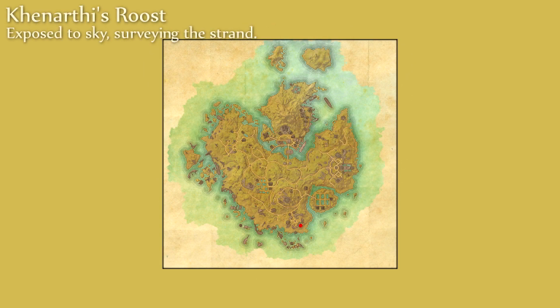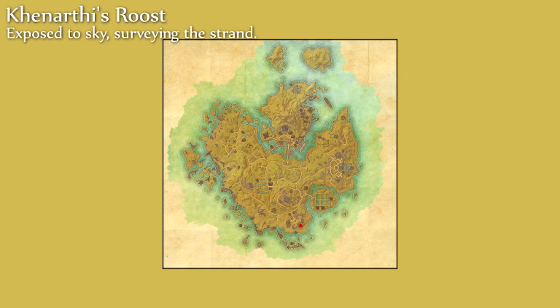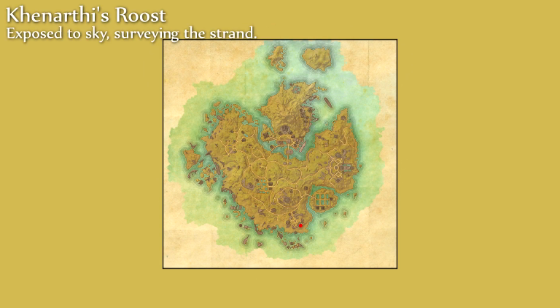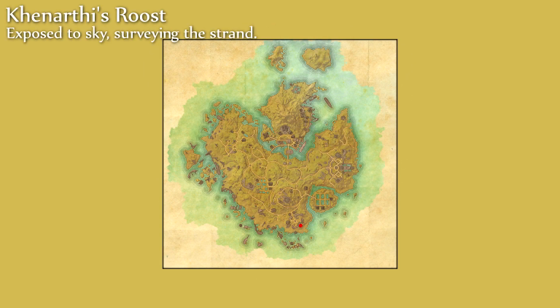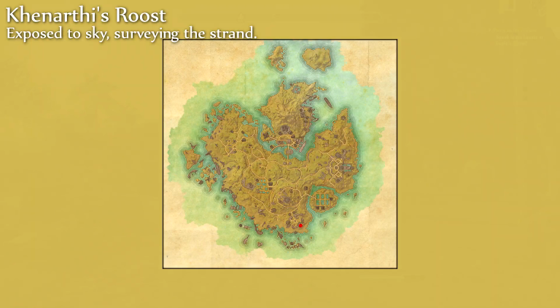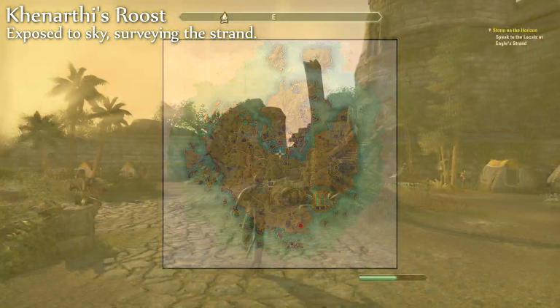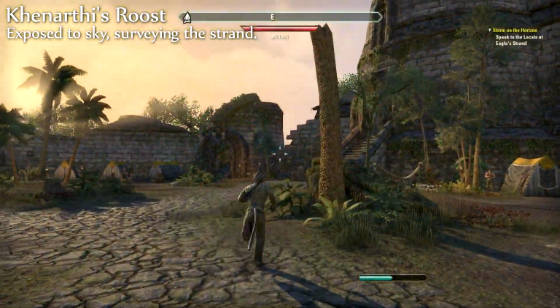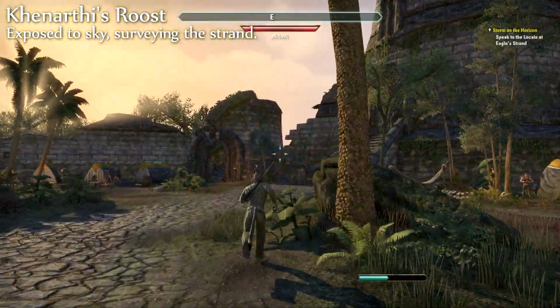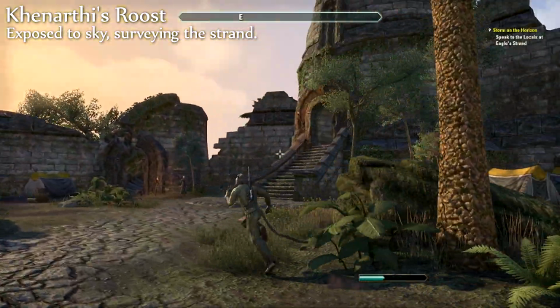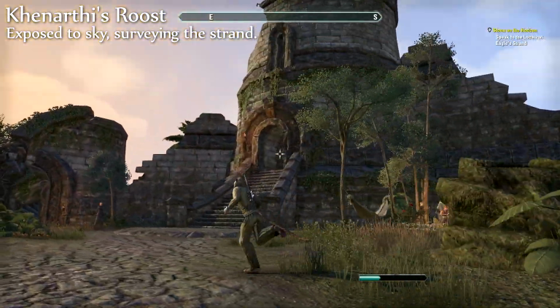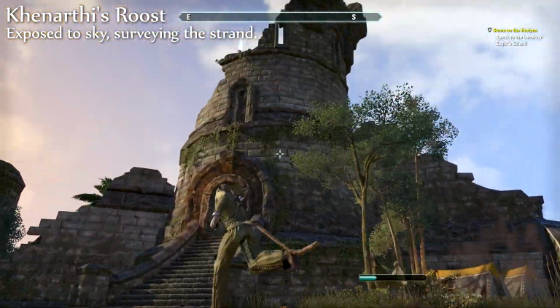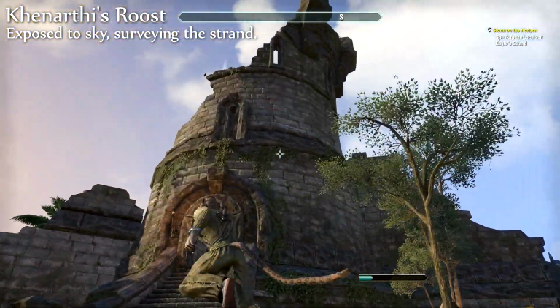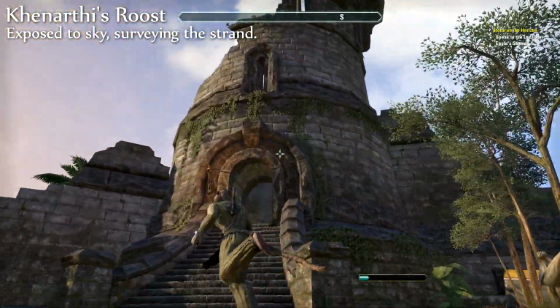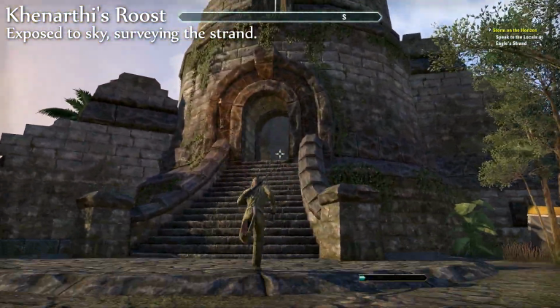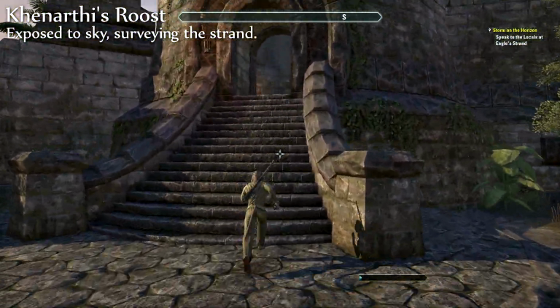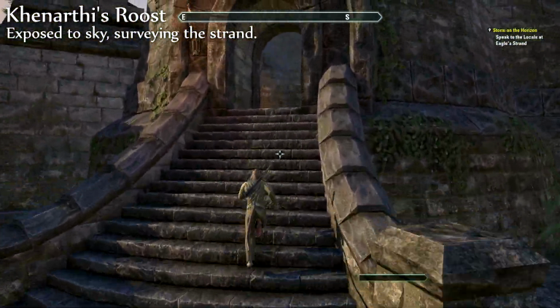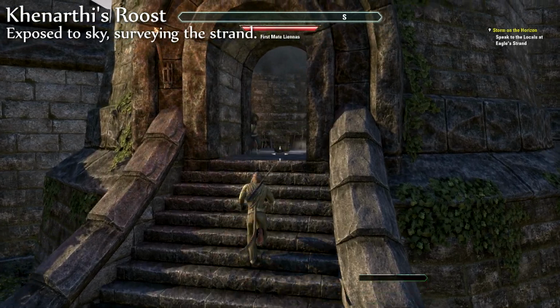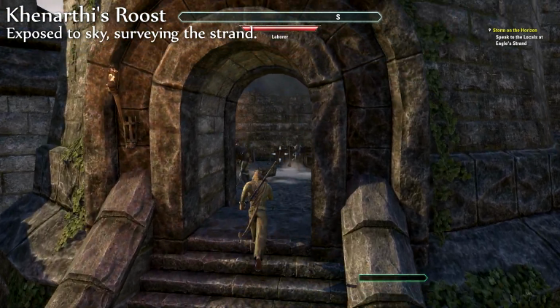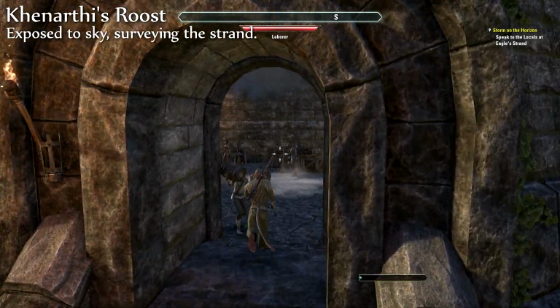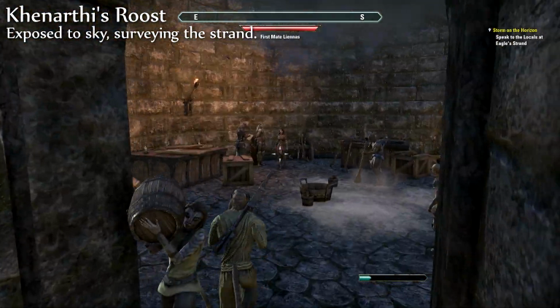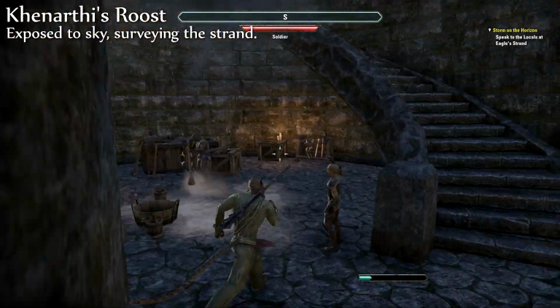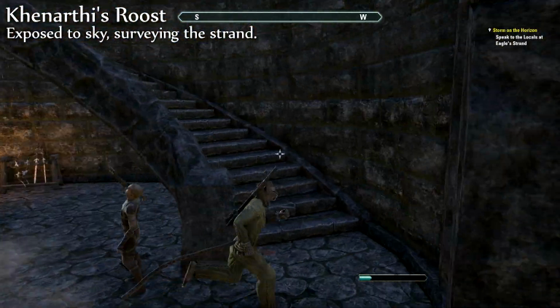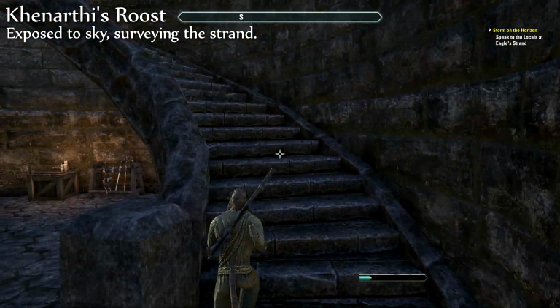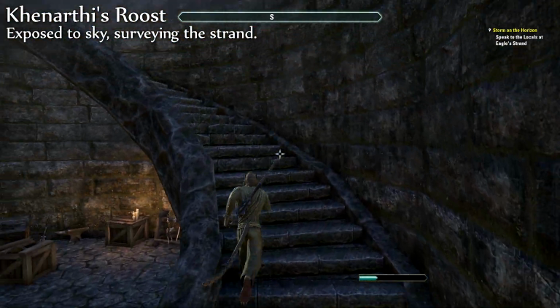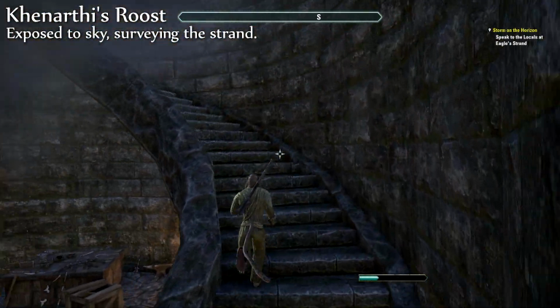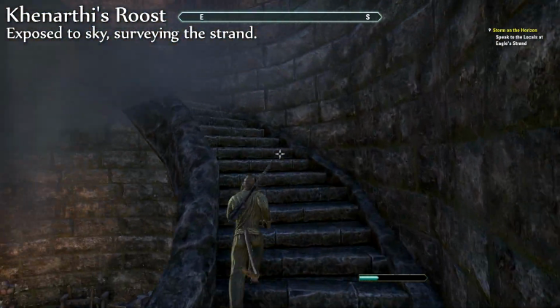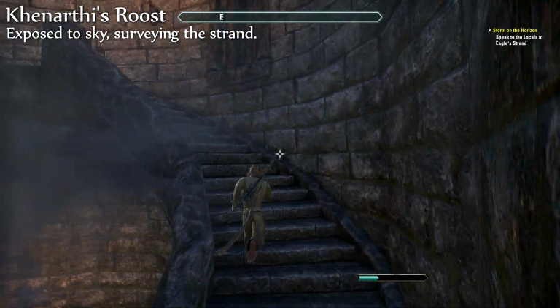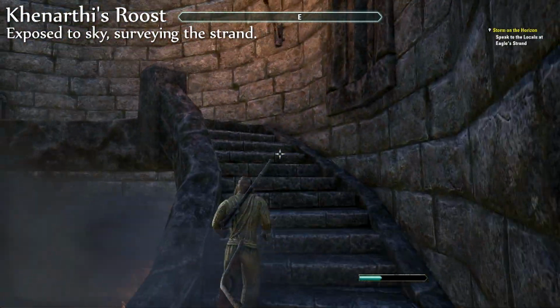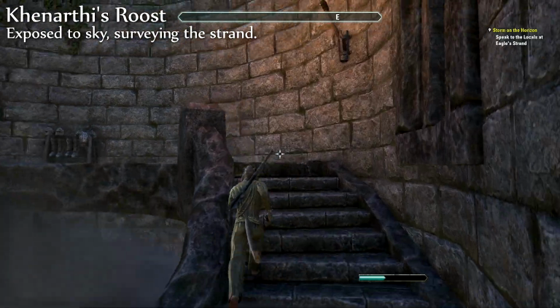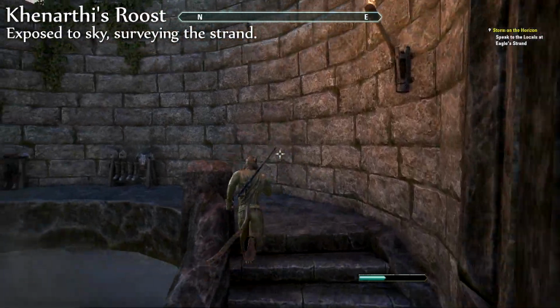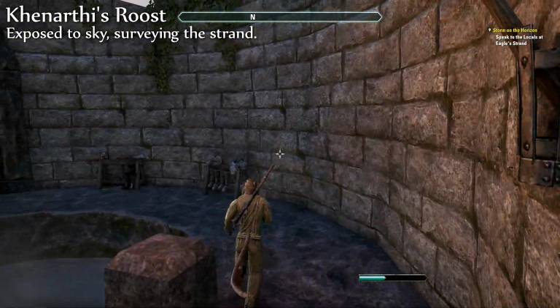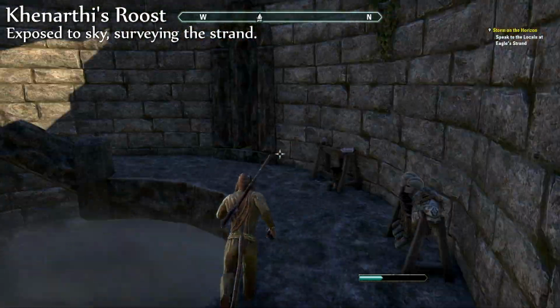The first one is called Exposed to Sky, surveying the Strand, and can be found right inside the starting area. This is actually the one that I located last, and to find it you just go to this half-torn tower and make your way up to the top.